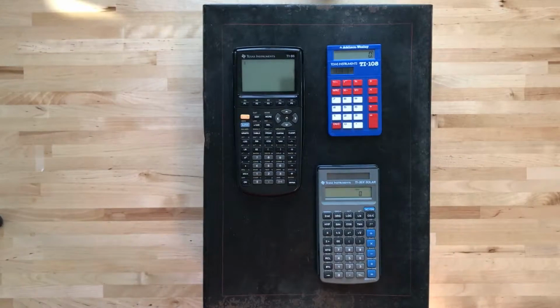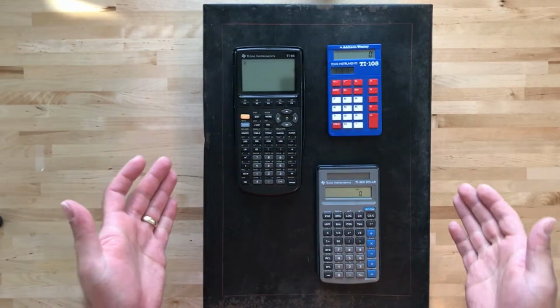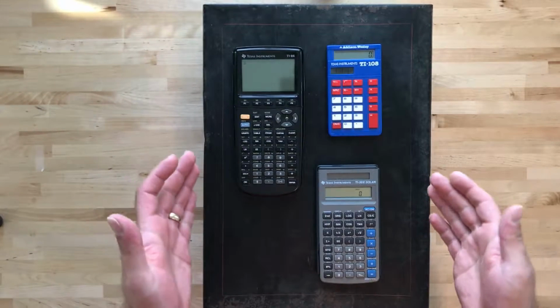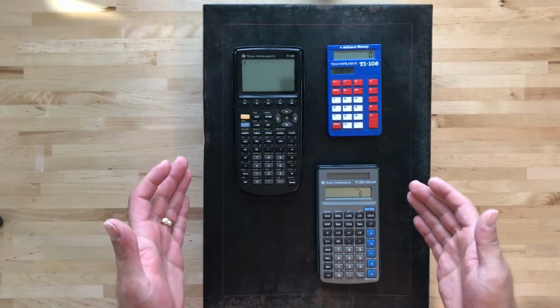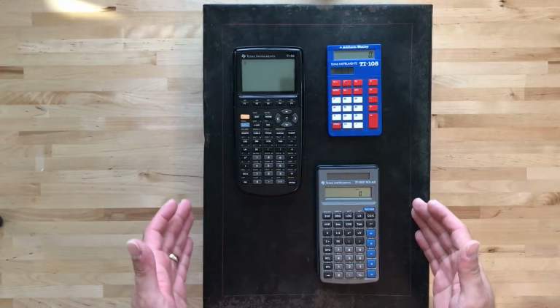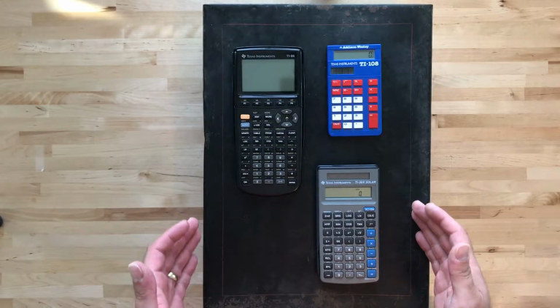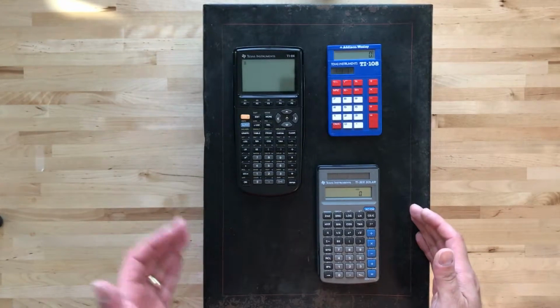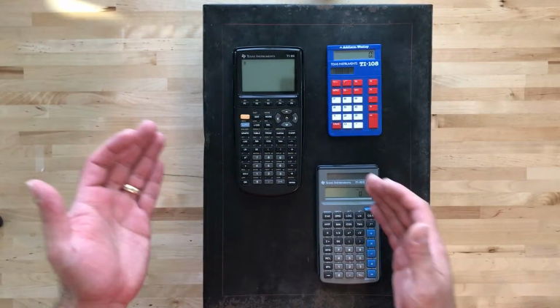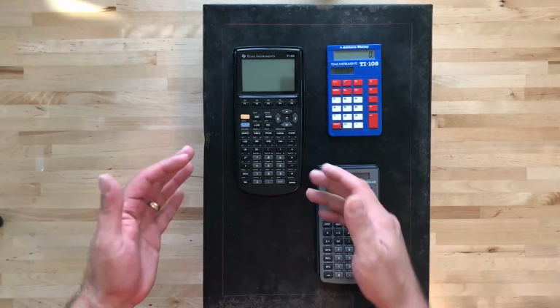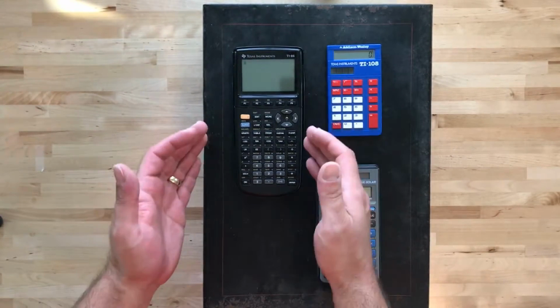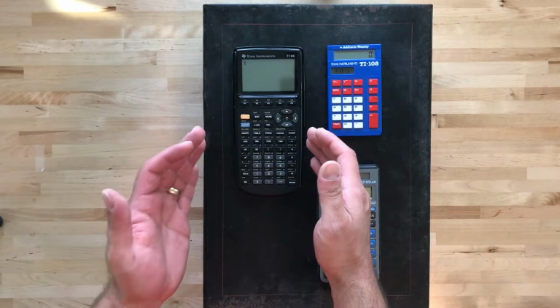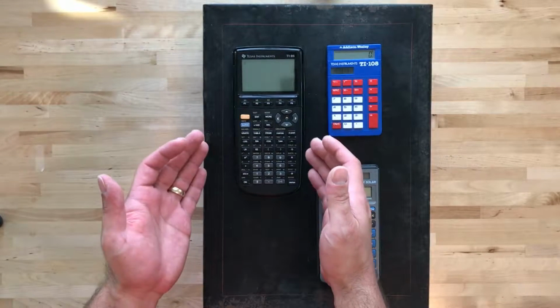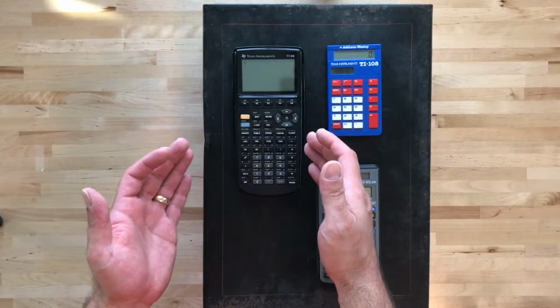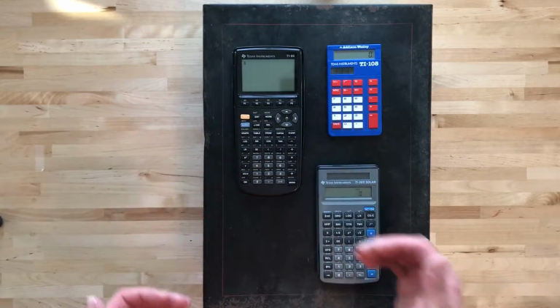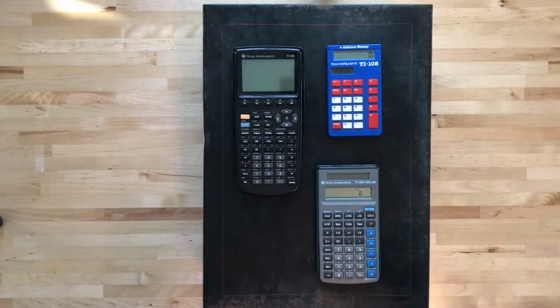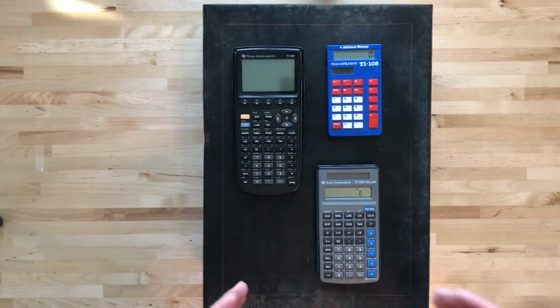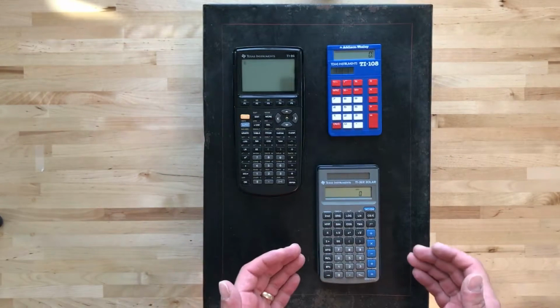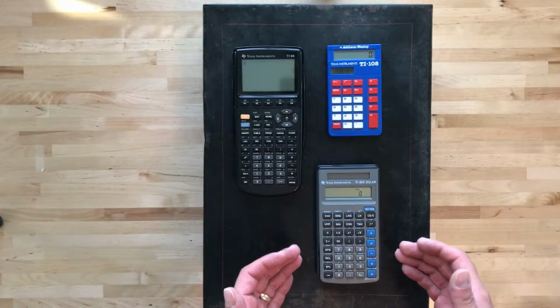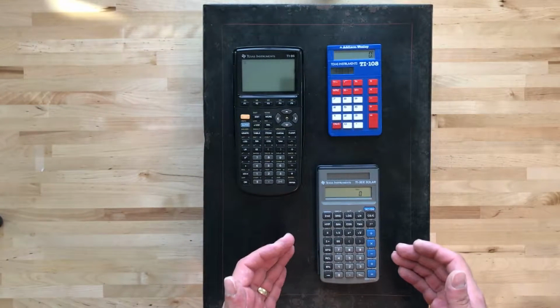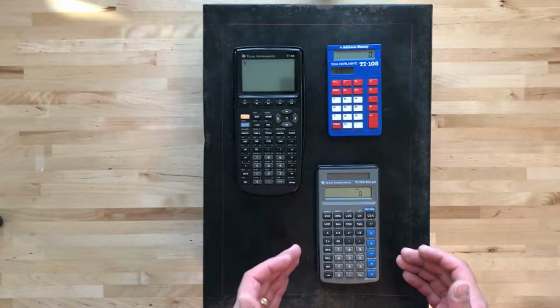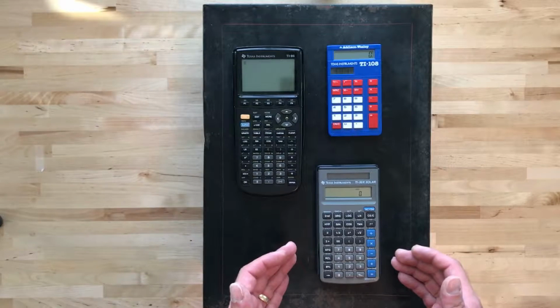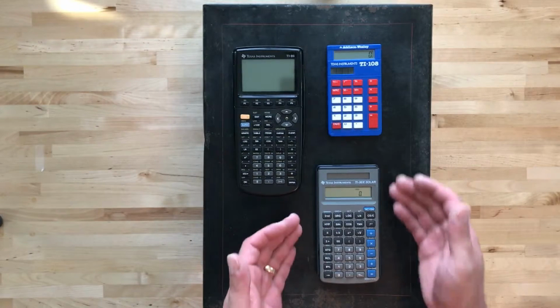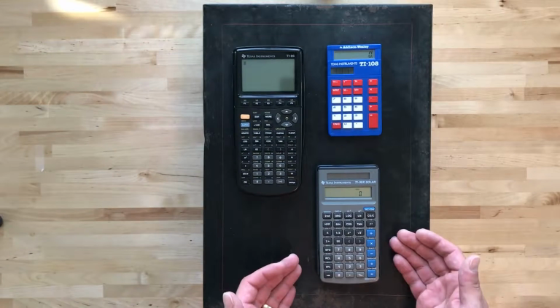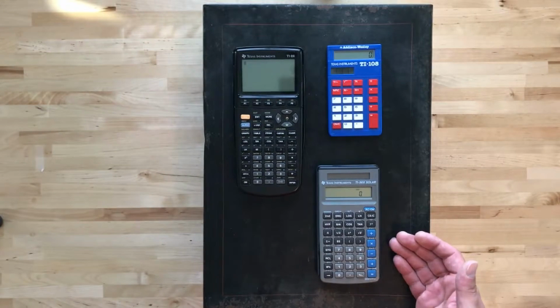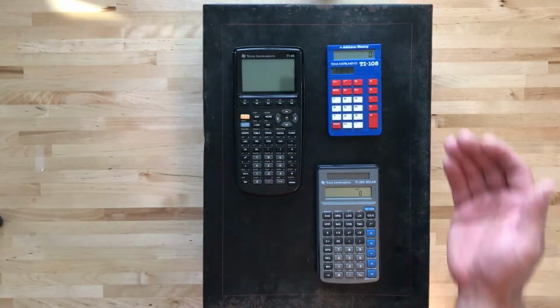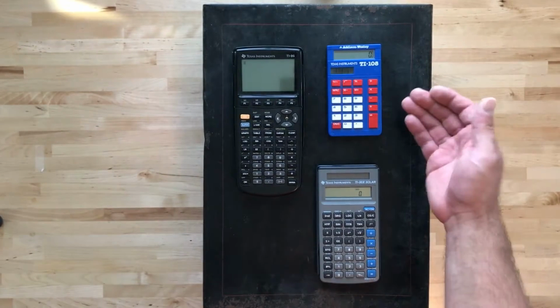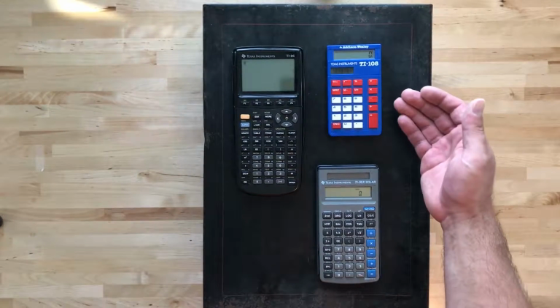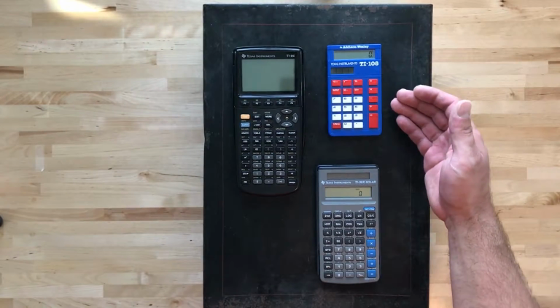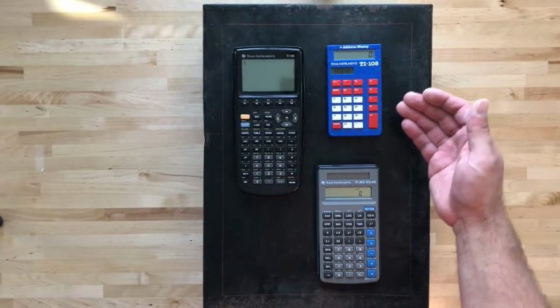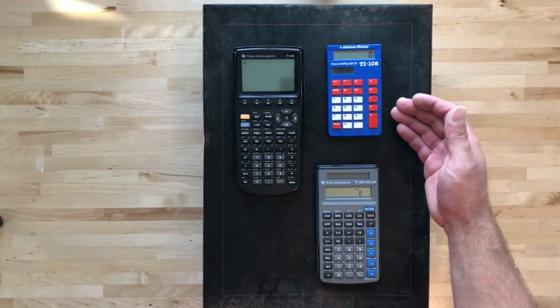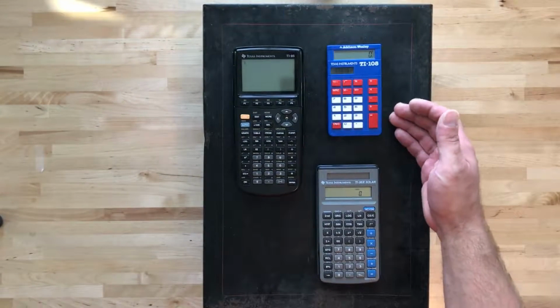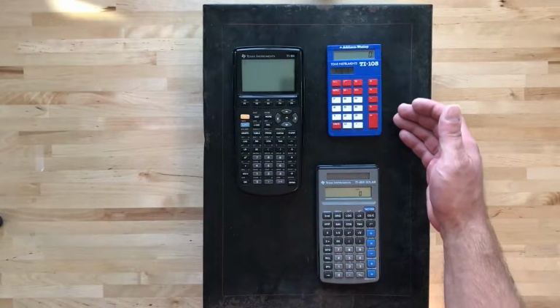Can you guess which one of these calculators is my favorite? Is it the feature-packed graphing TI-86? The classic scientific TI-30X solar? Or maybe it's the minimal but very useful TI-108.